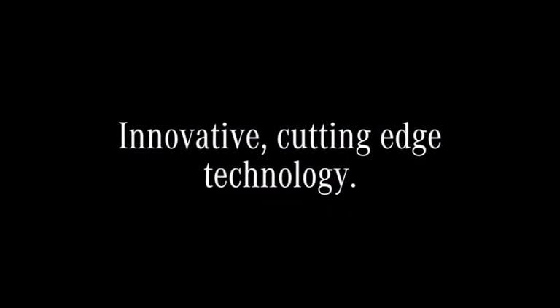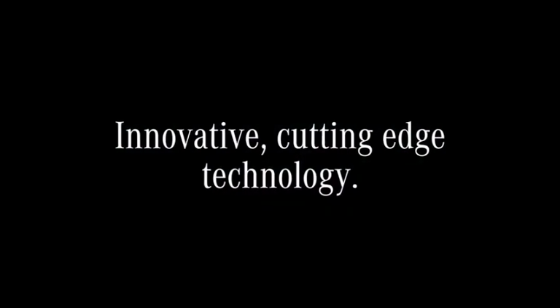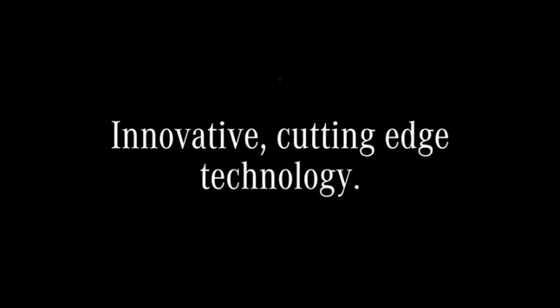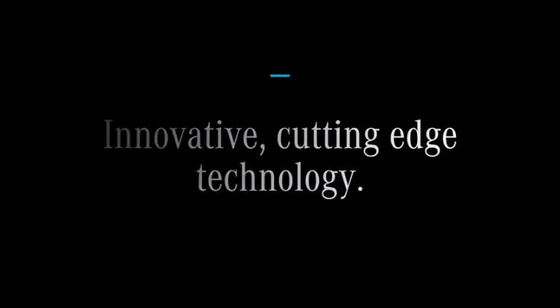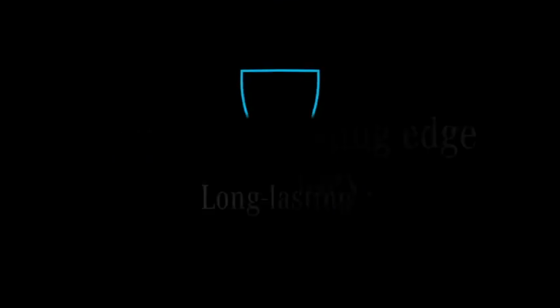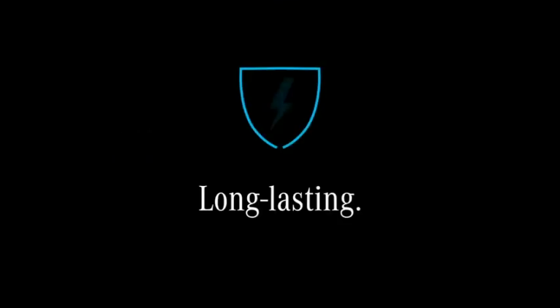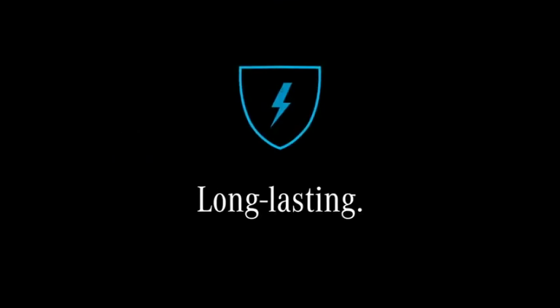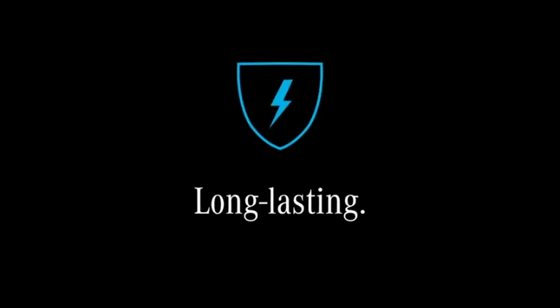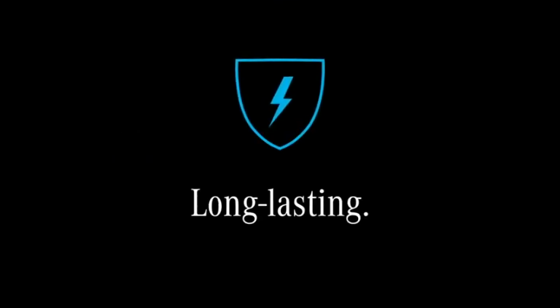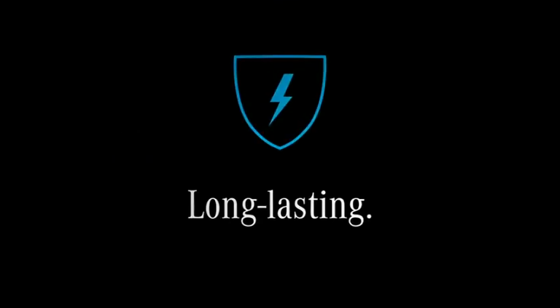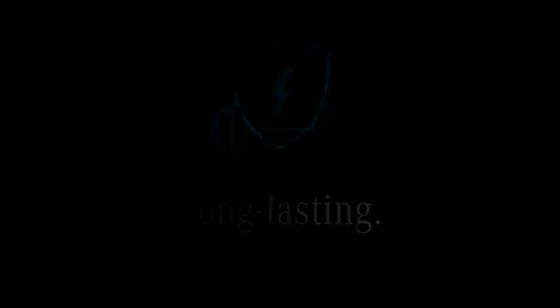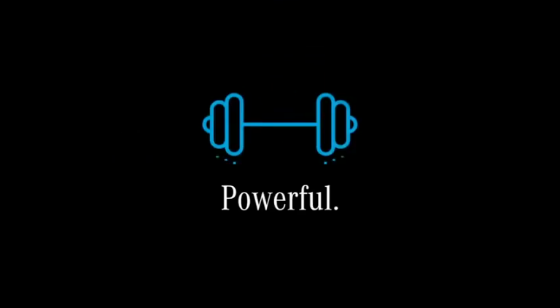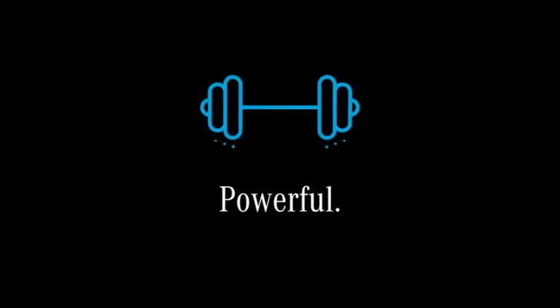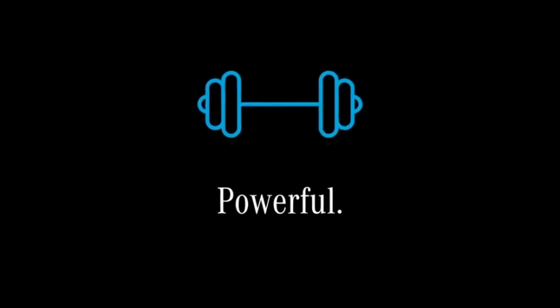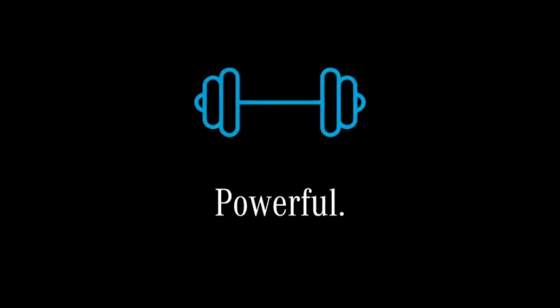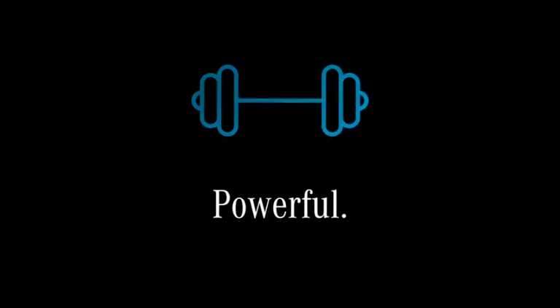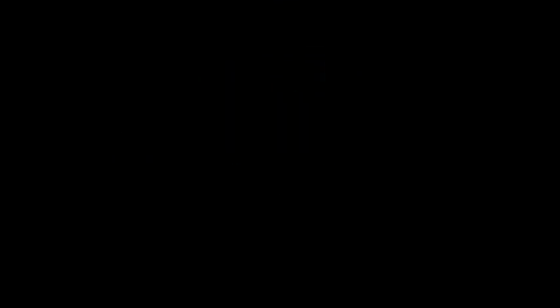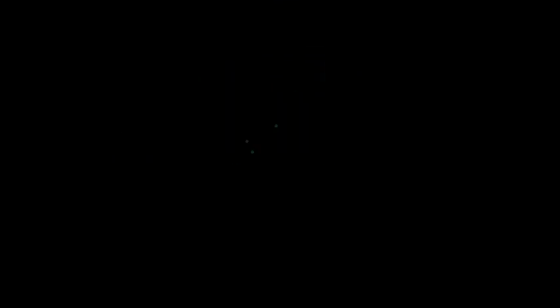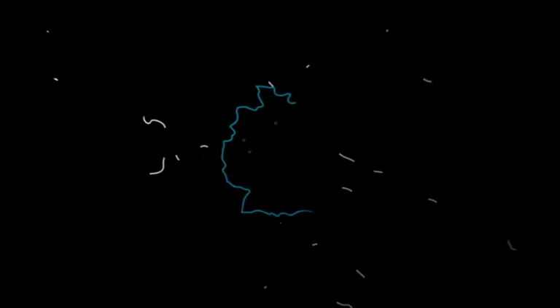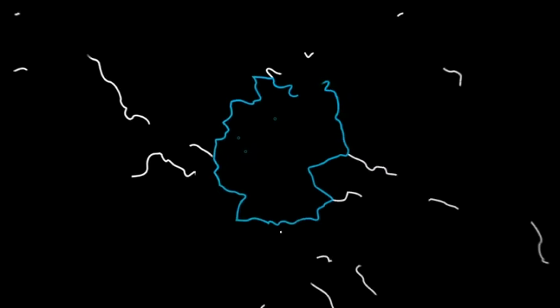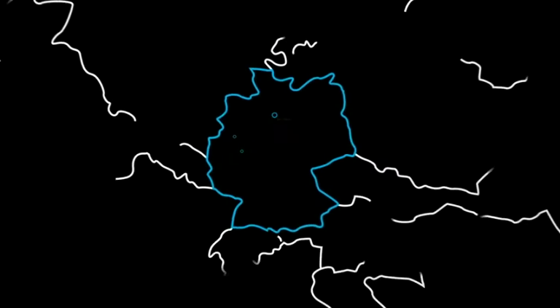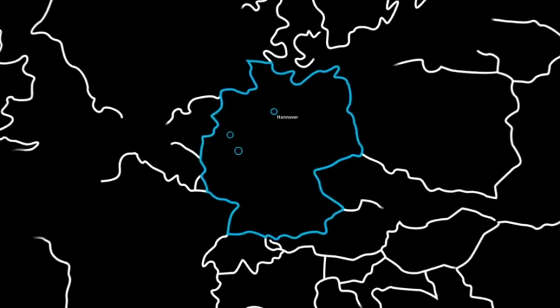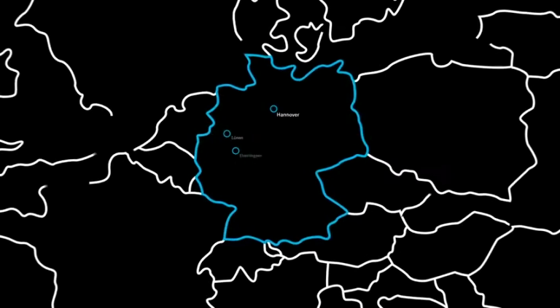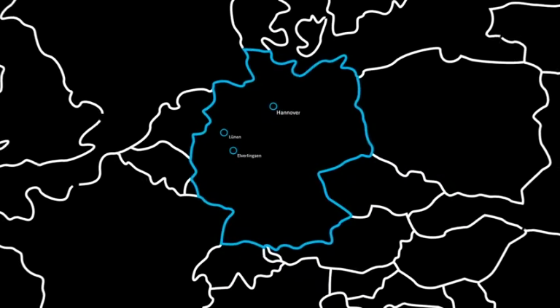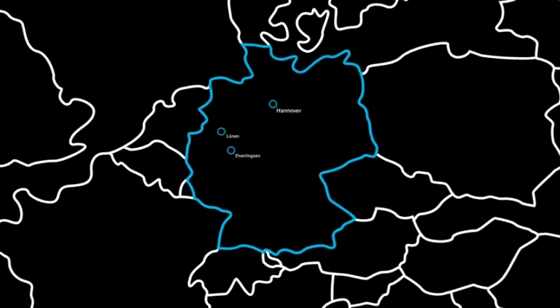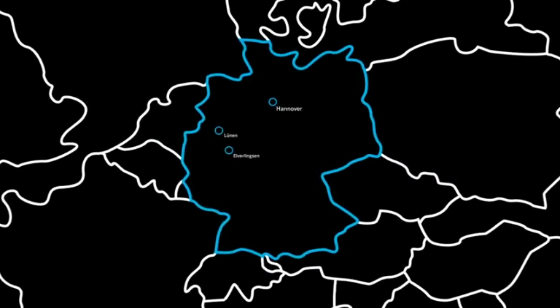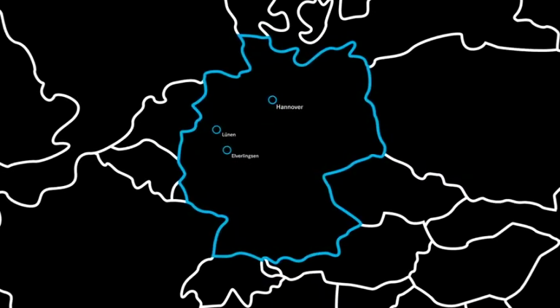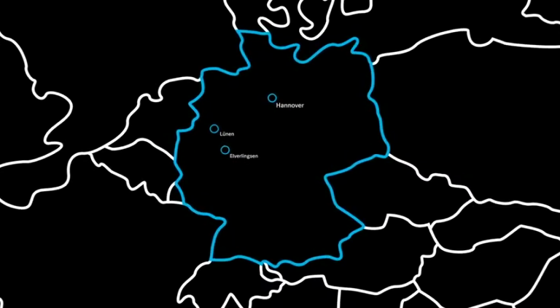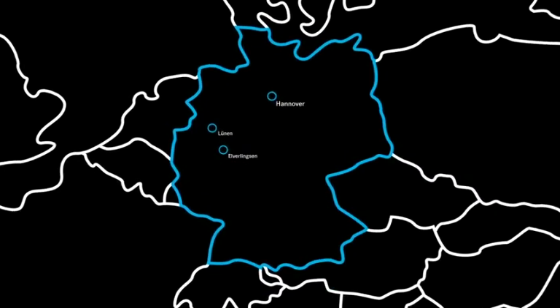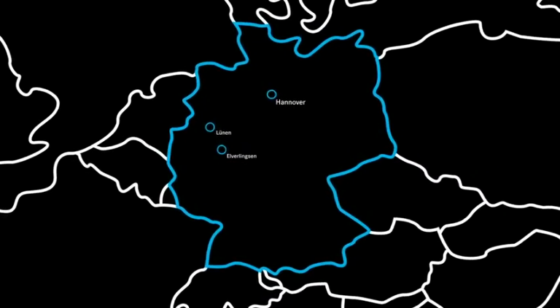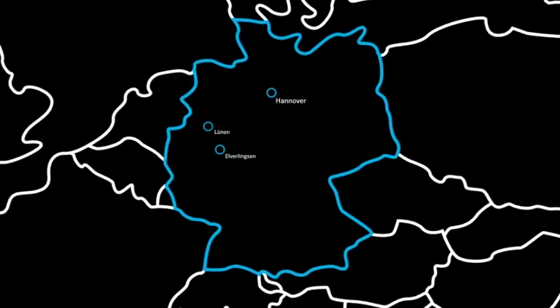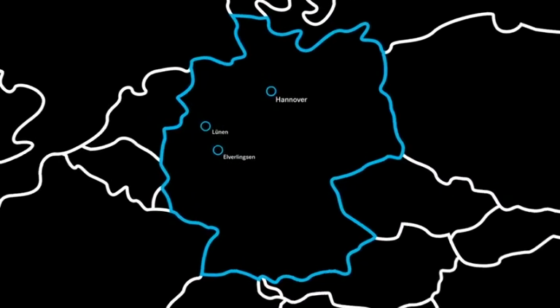Mercedes-Benz energy storage units are durable and powerful. Three stationary mass energy storage facilities are already being deployed.